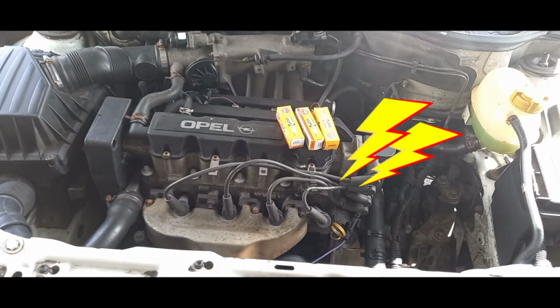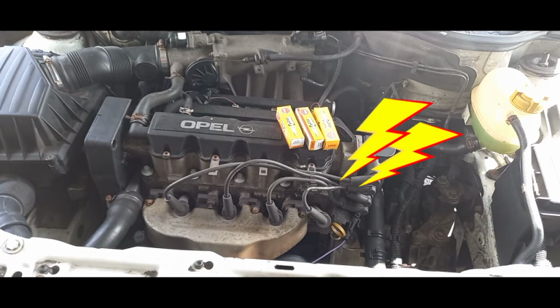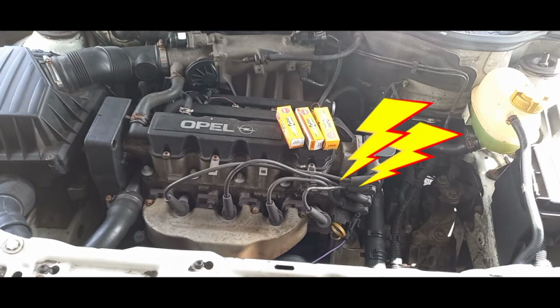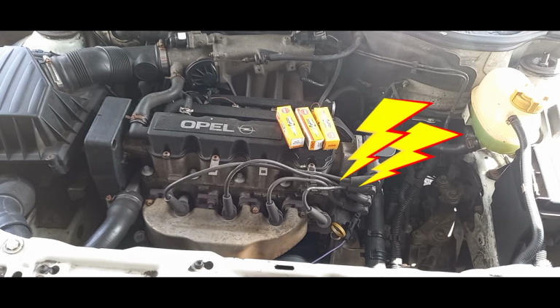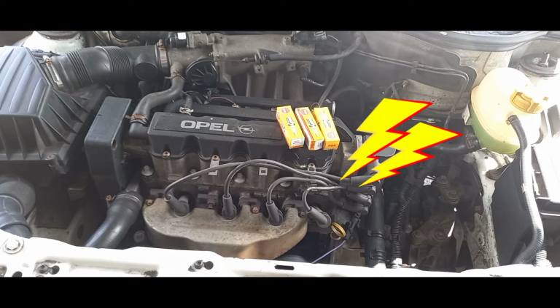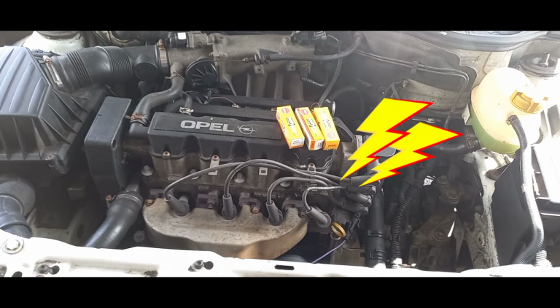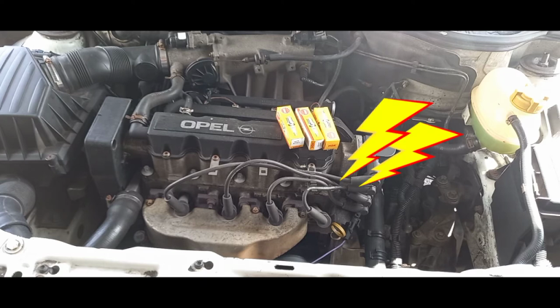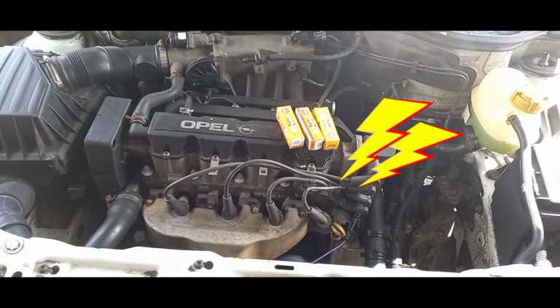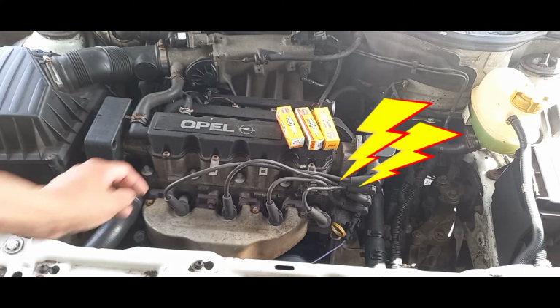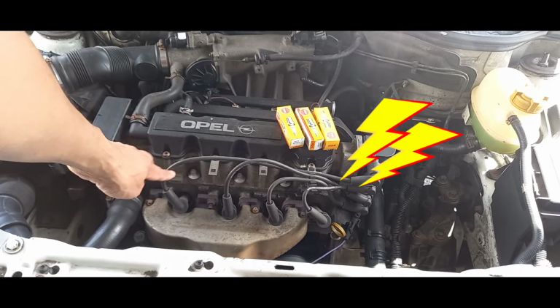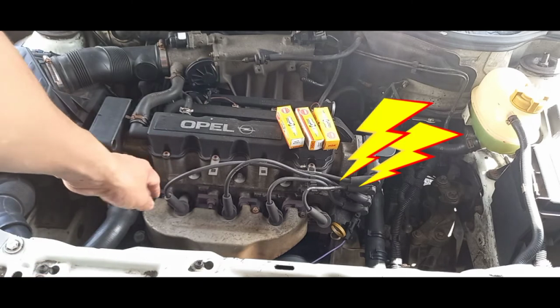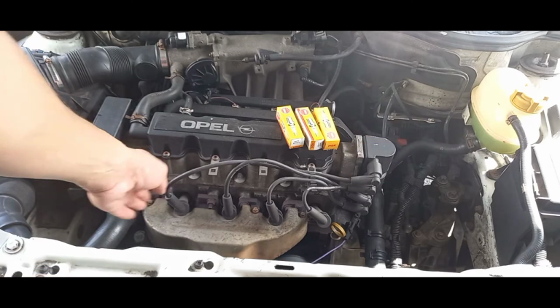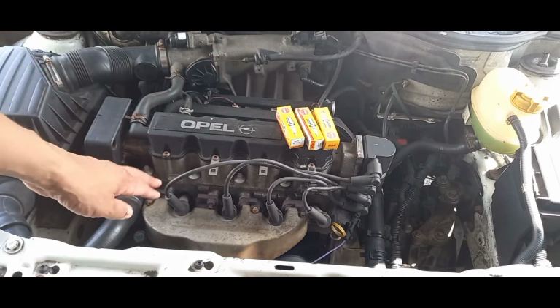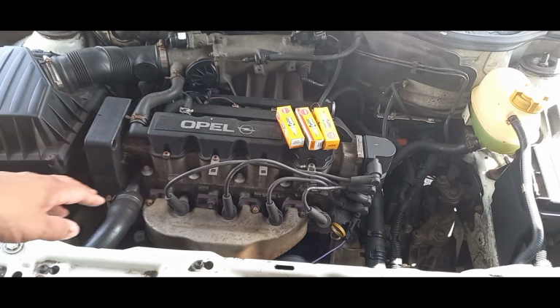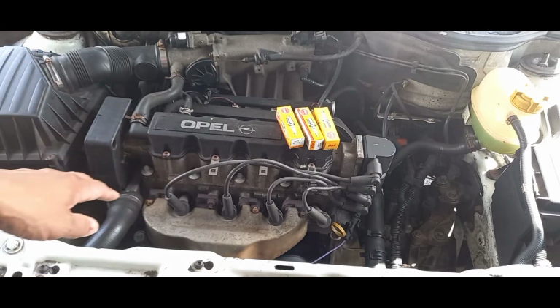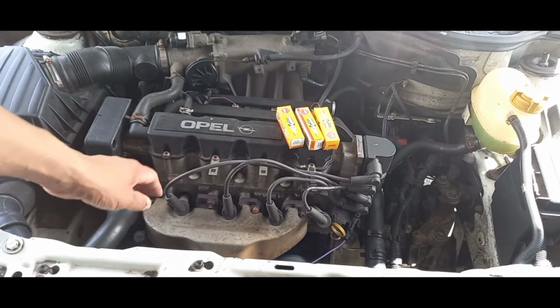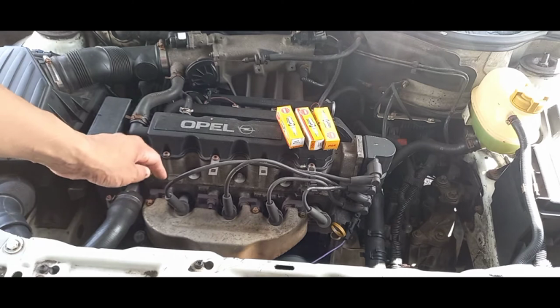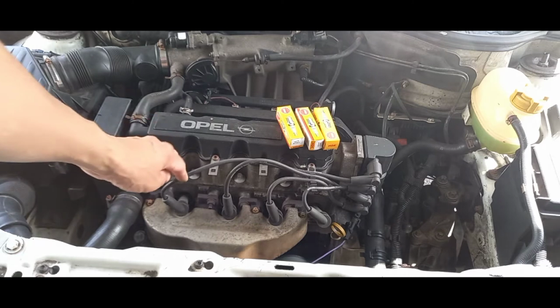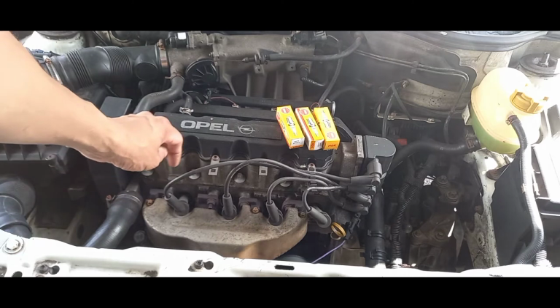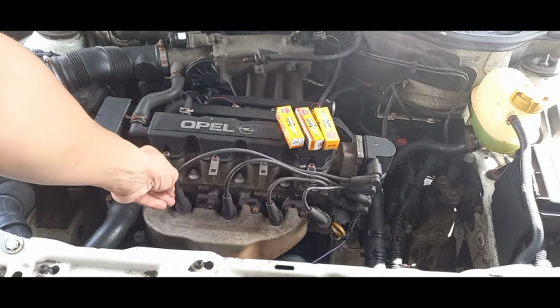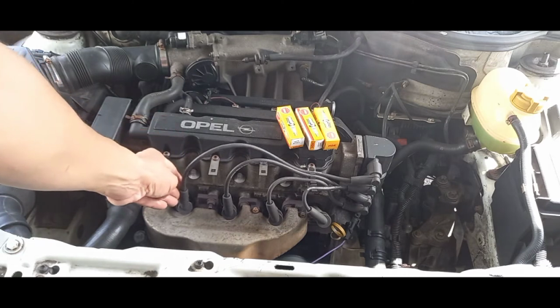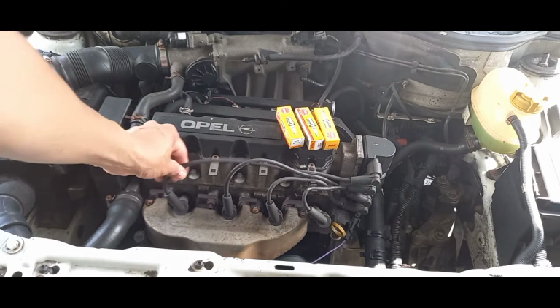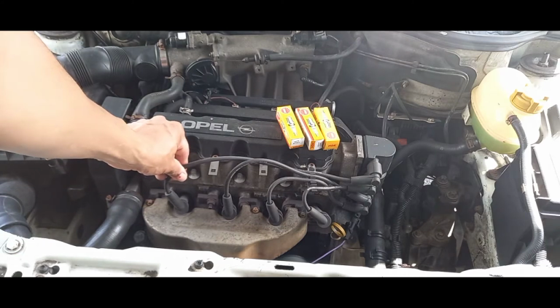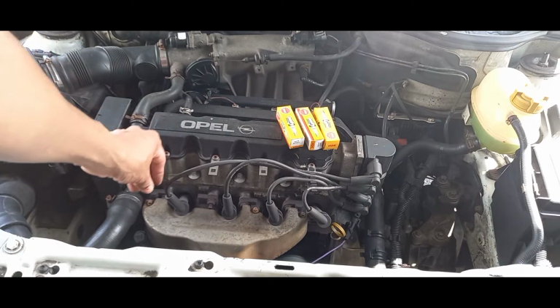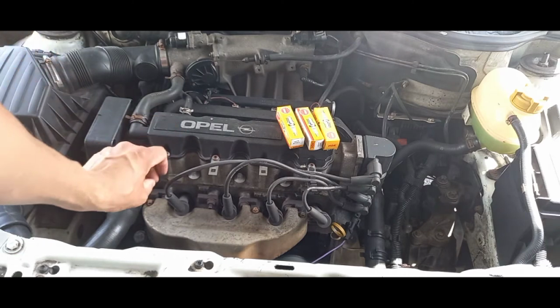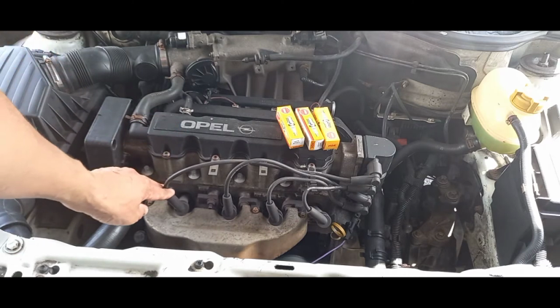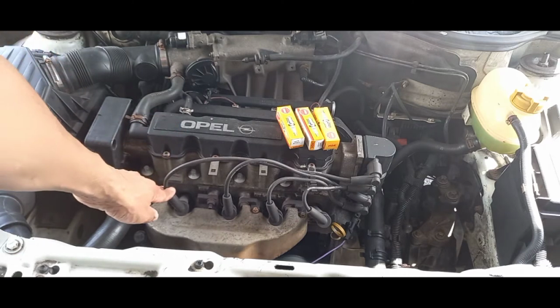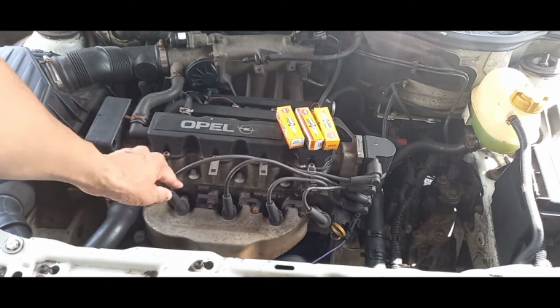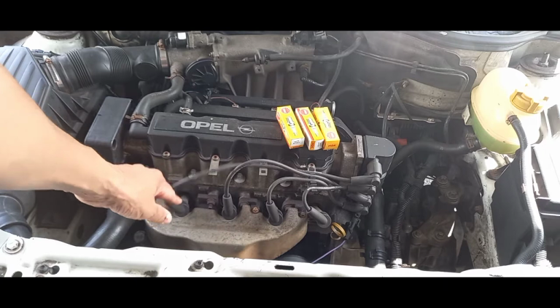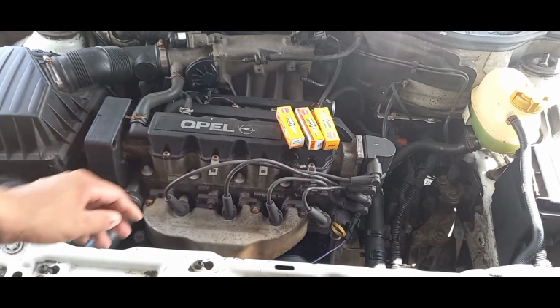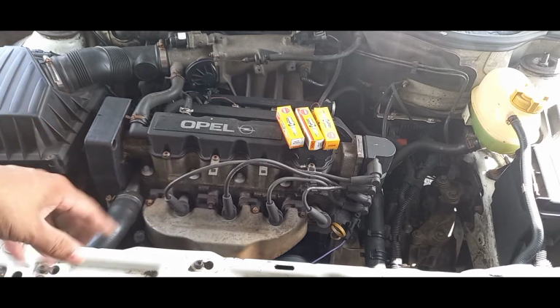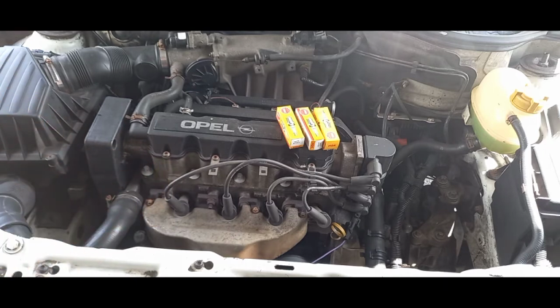You can get quite a shock — you'll most likely survive, but just make sure that when you're dealing with spark plugs and the vehicle is on, you insulate yourself.